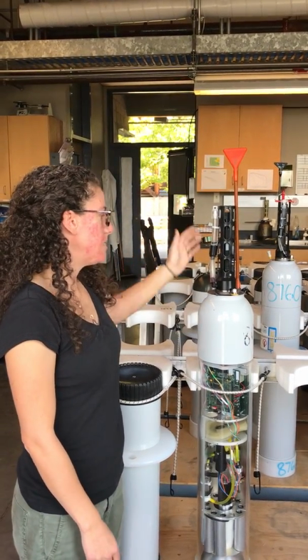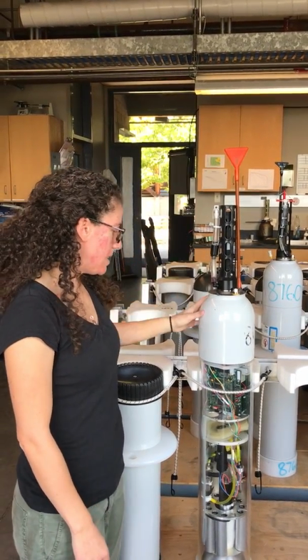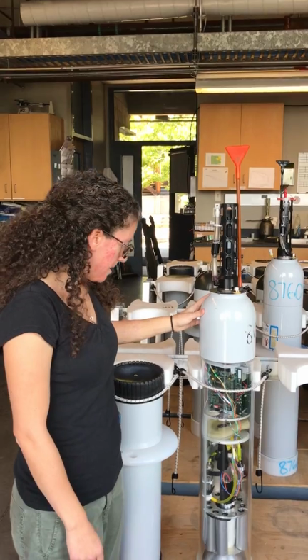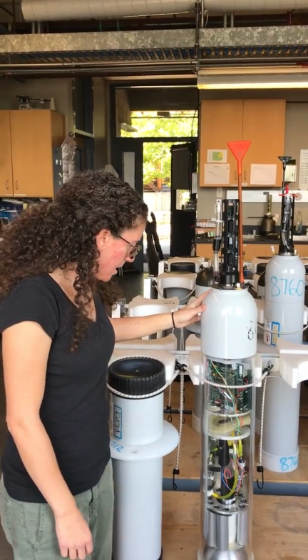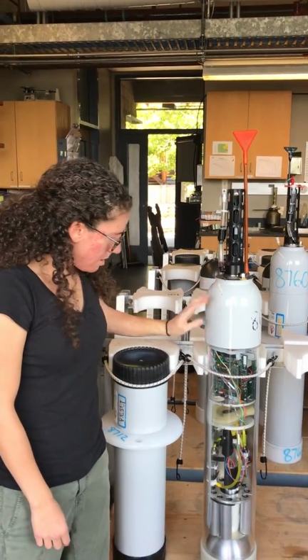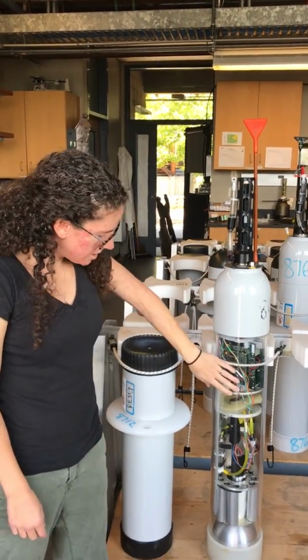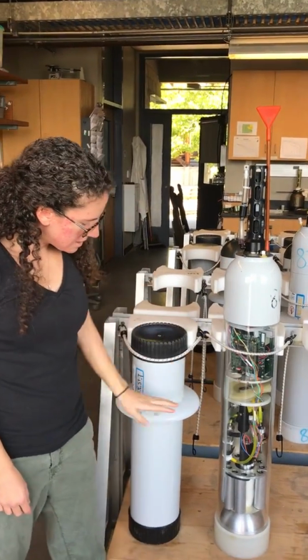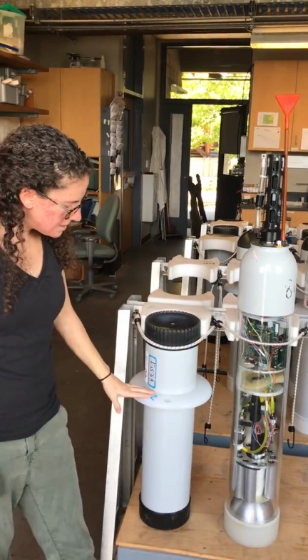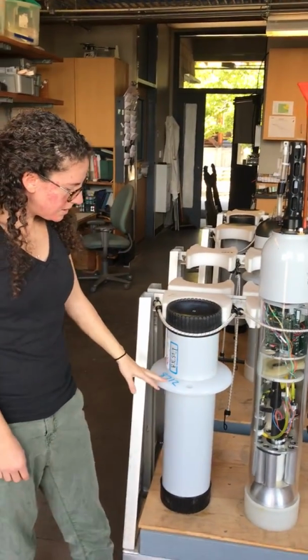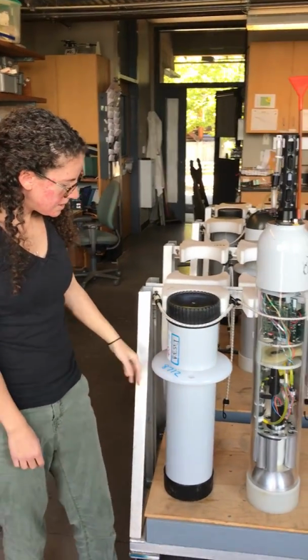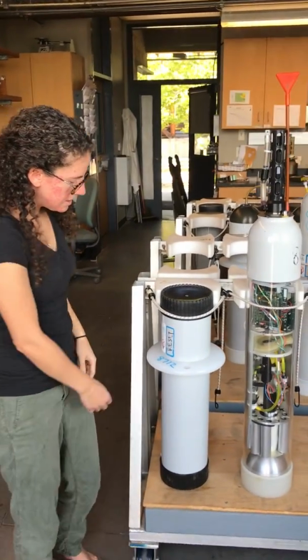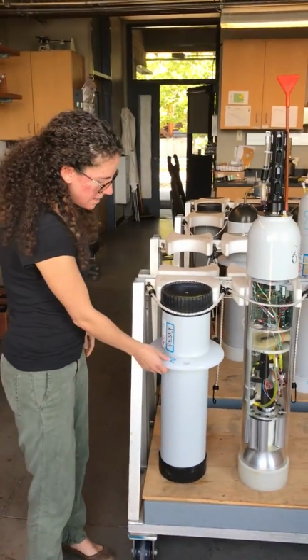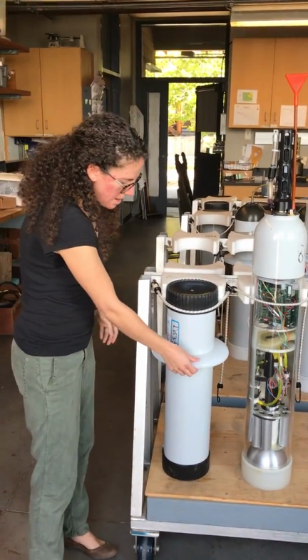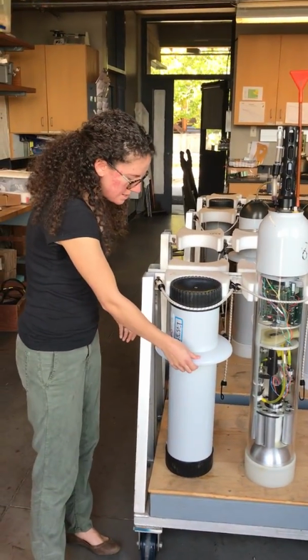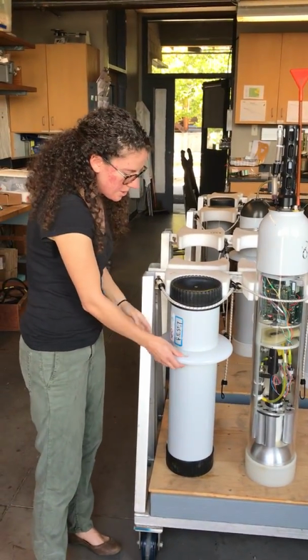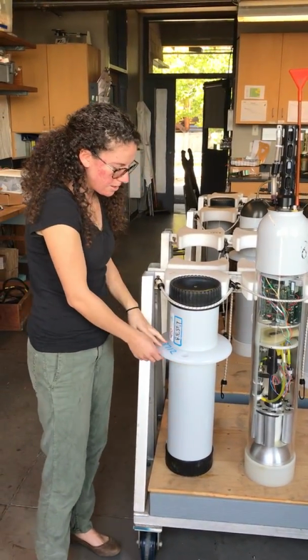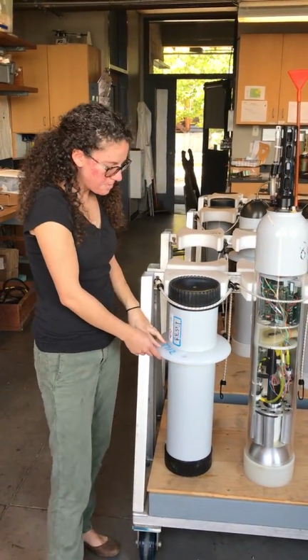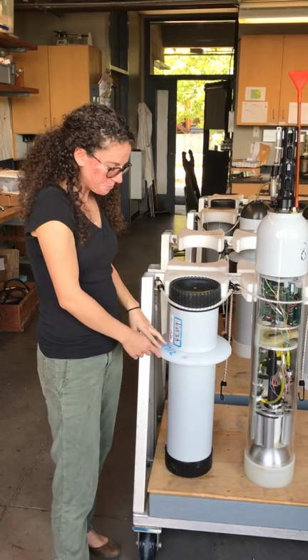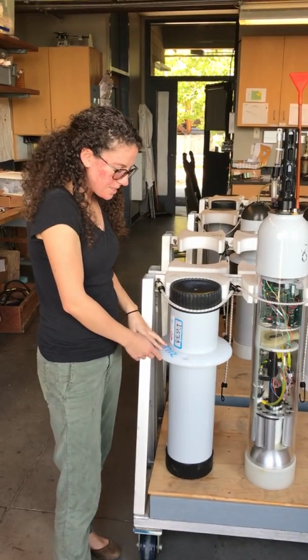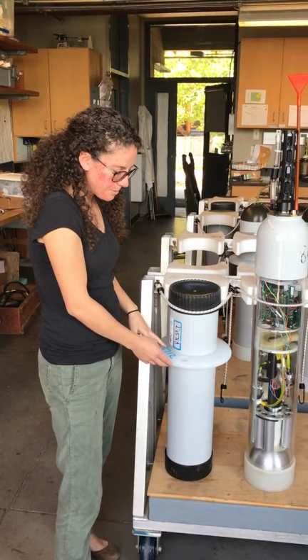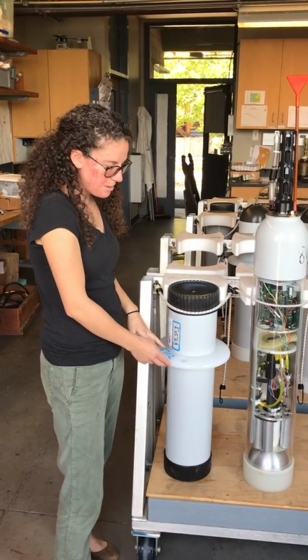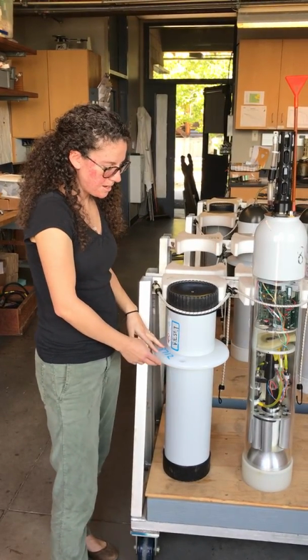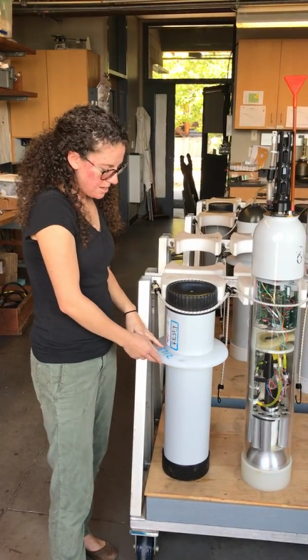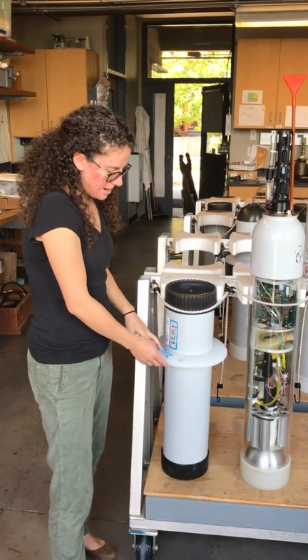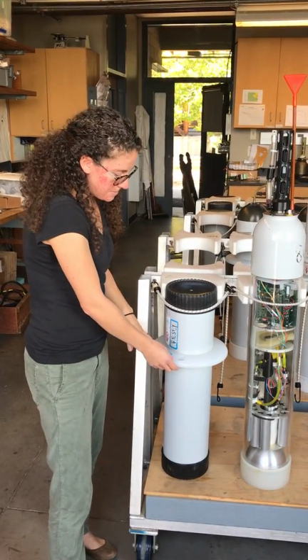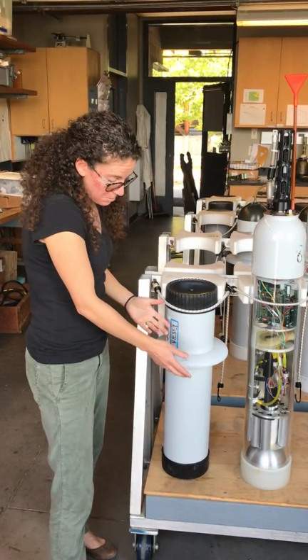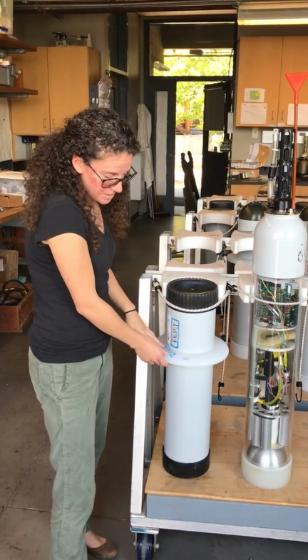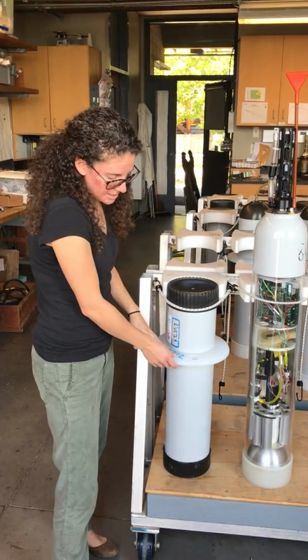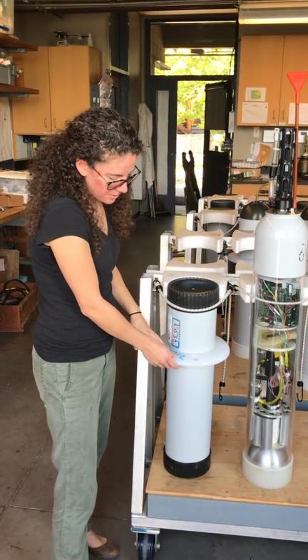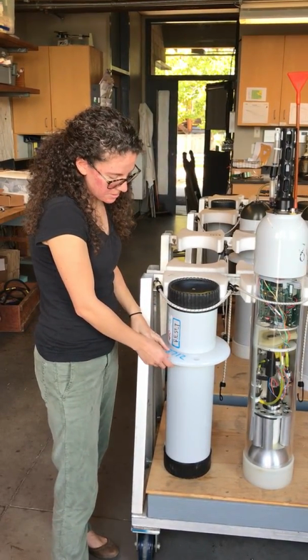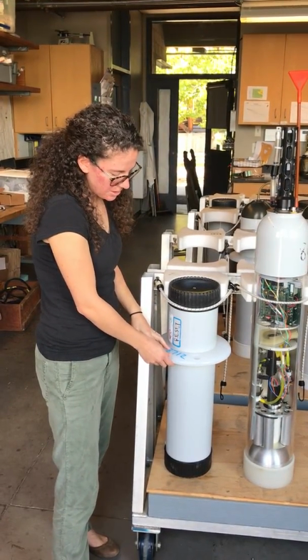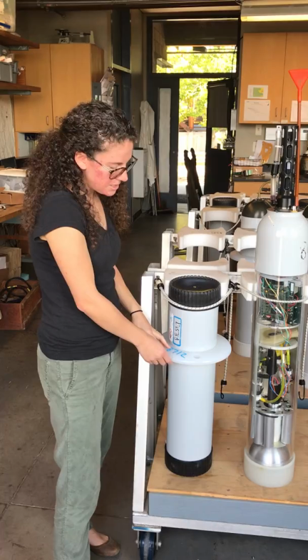This is the antenna. What's not on this demo float is the stability disk. This is a disk that goes on all of them — it helps keep it stable as it profiles up and down the ocean.